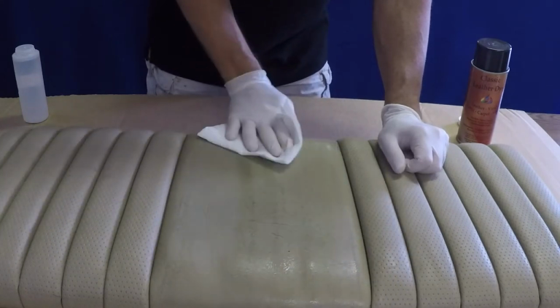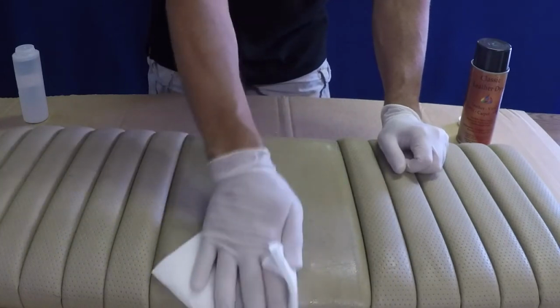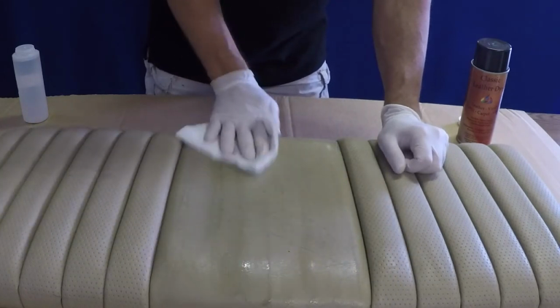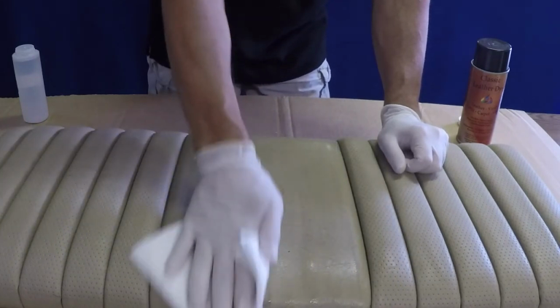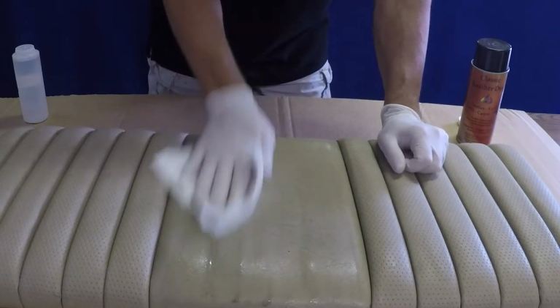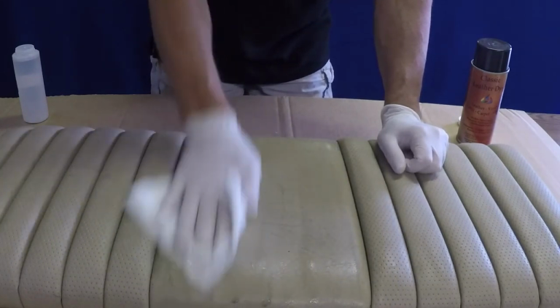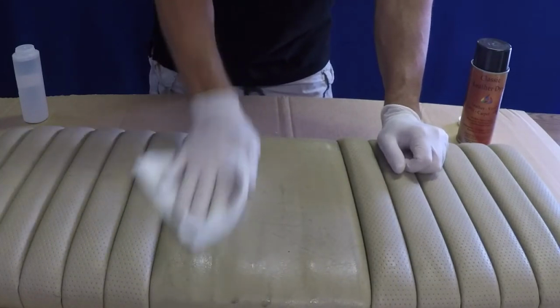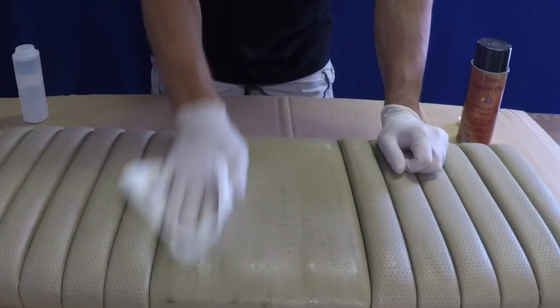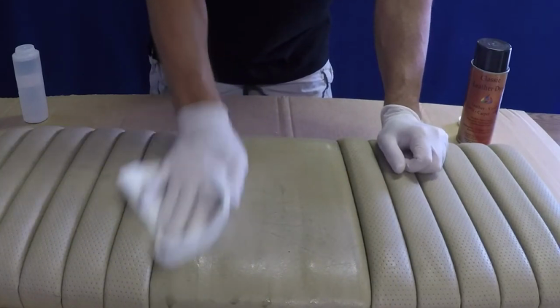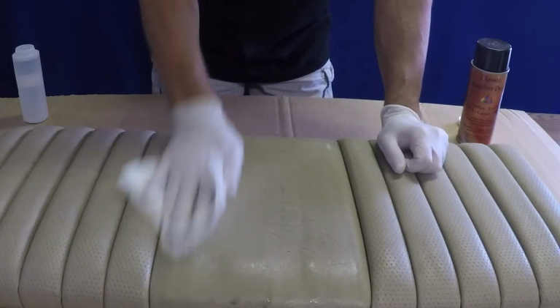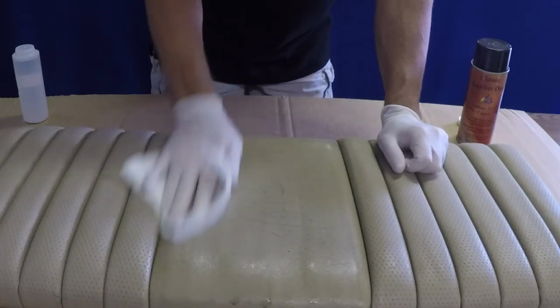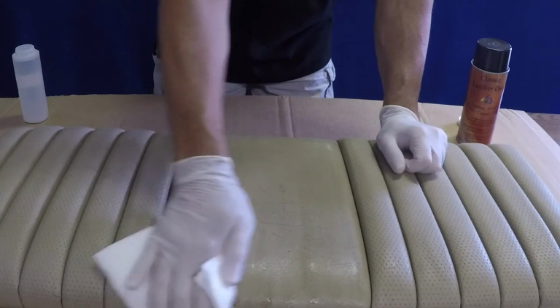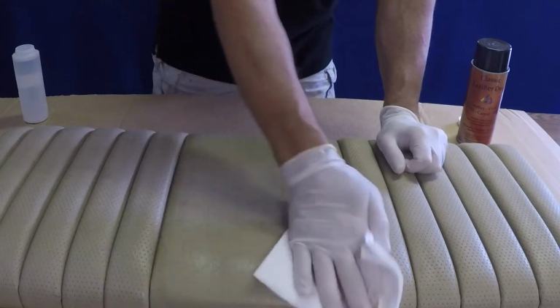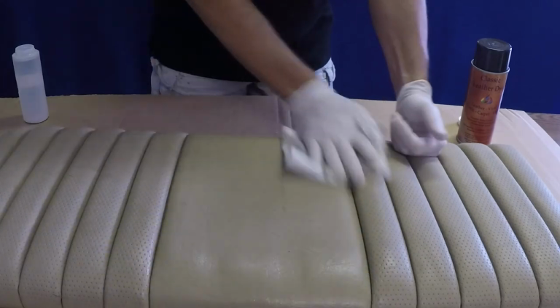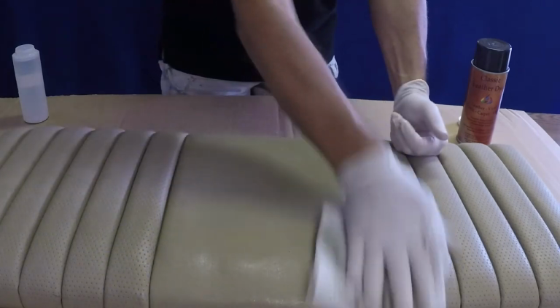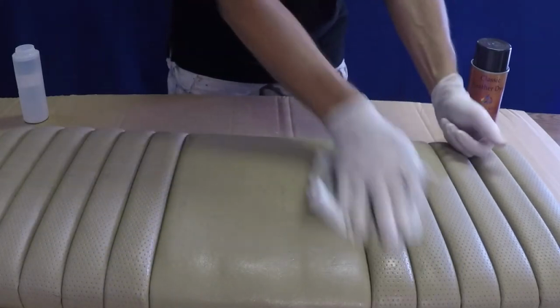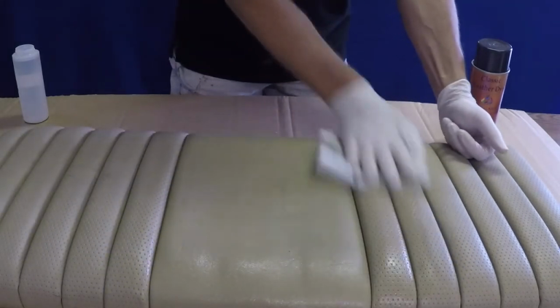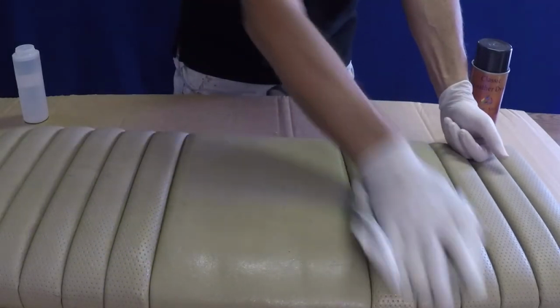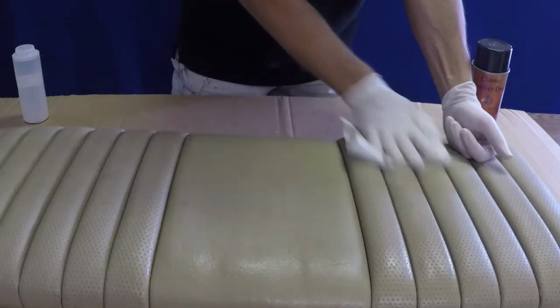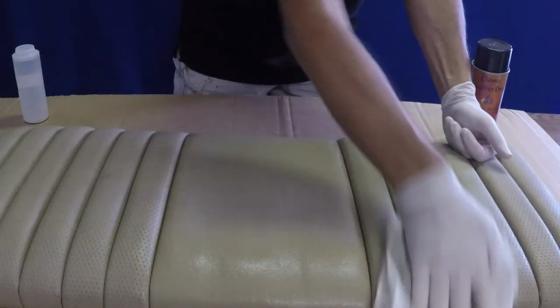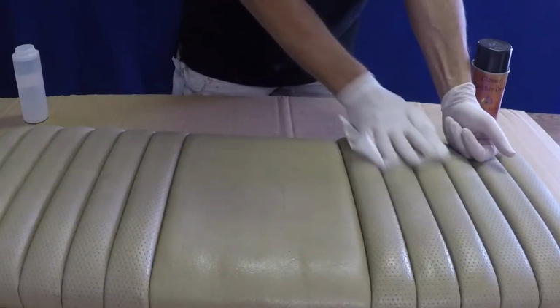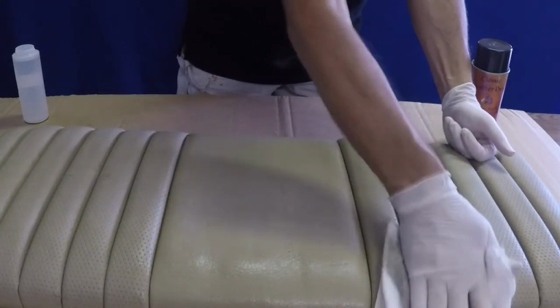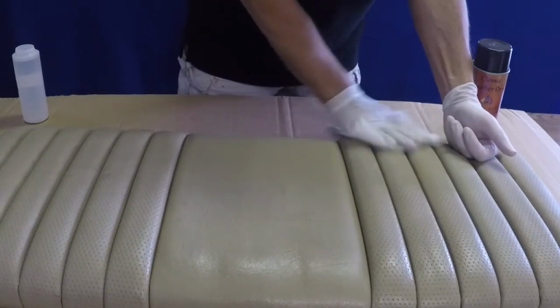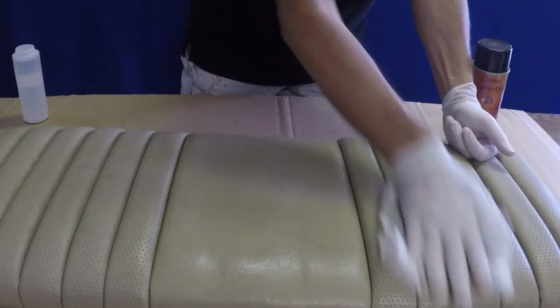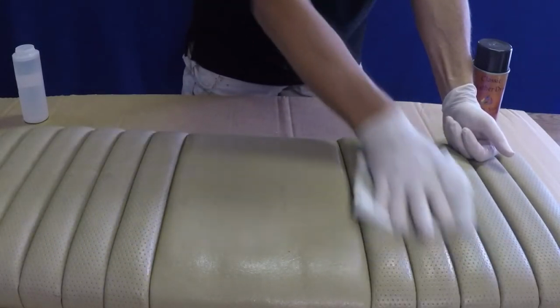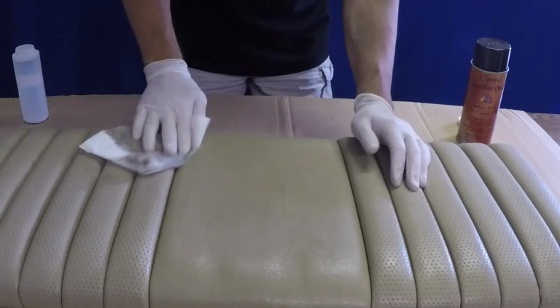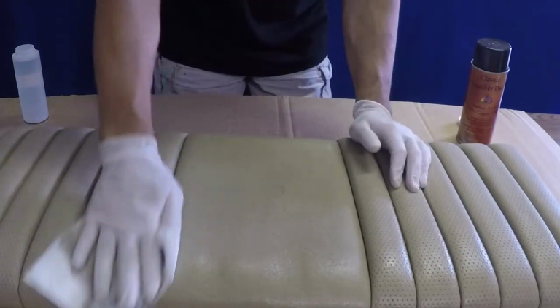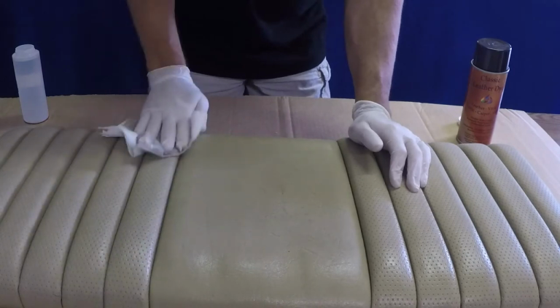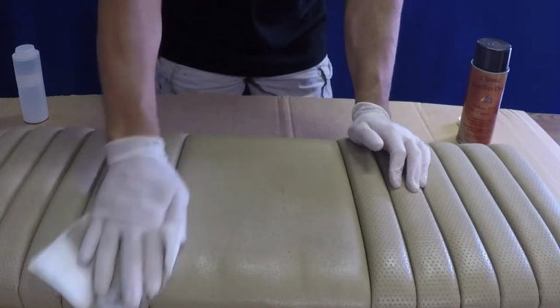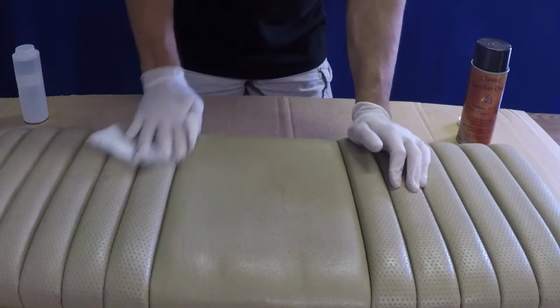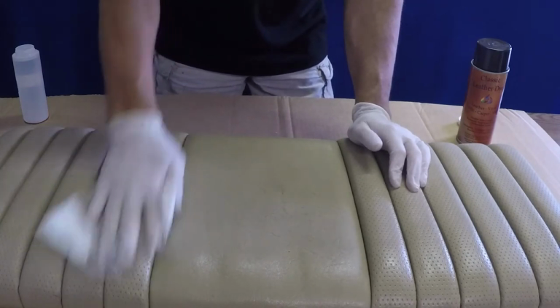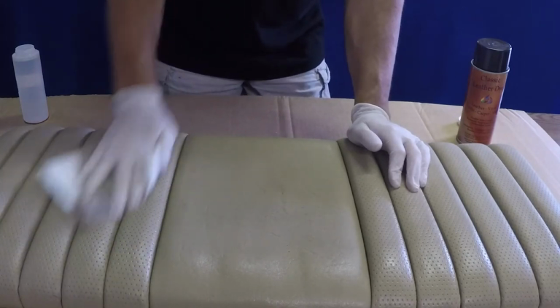Be sure to pay special attention to thoroughly cleaning seams, creases, folds, or other recesses, as these areas will typically harbor contaminants that can lead to adhesion failure of the new color coat.